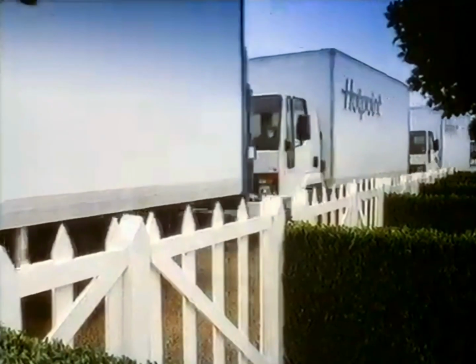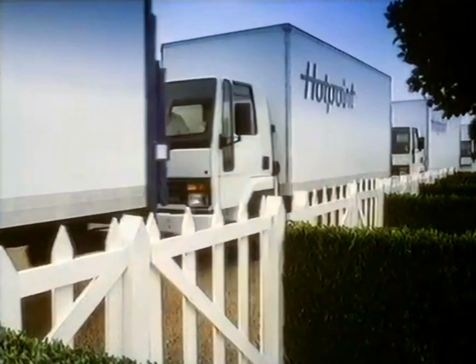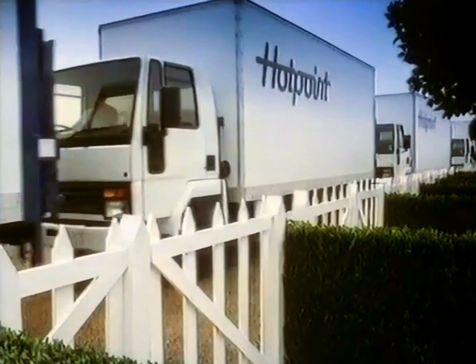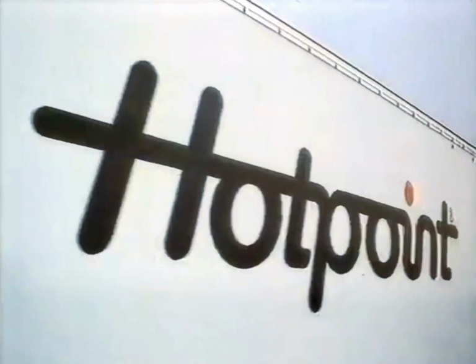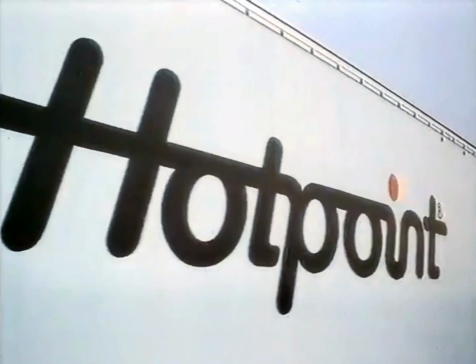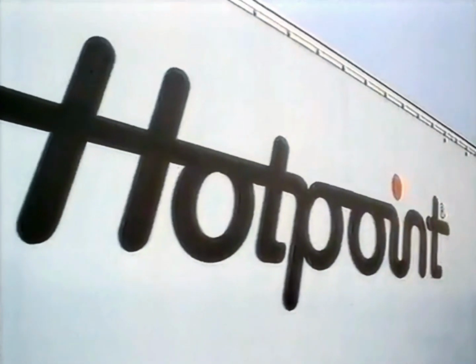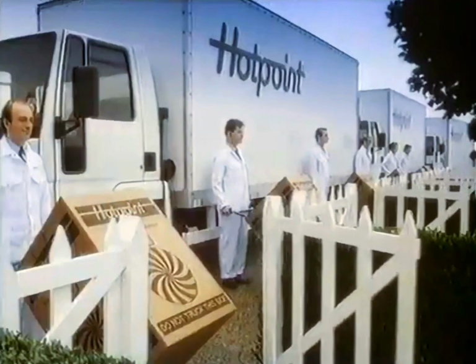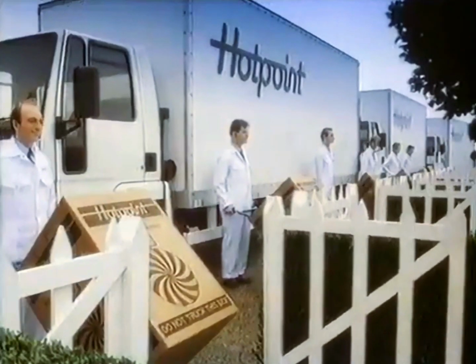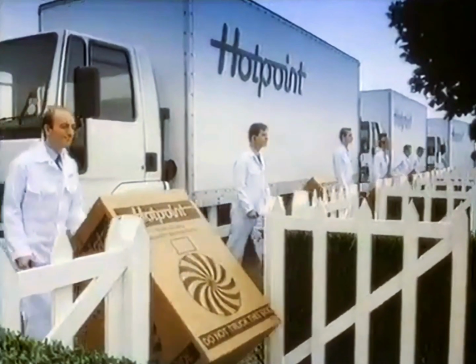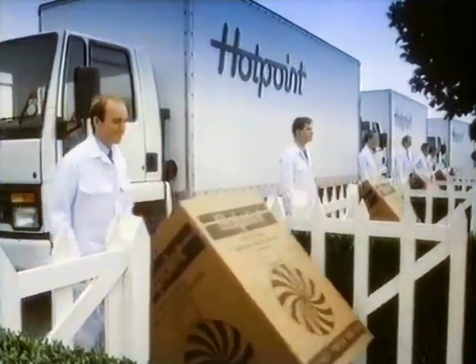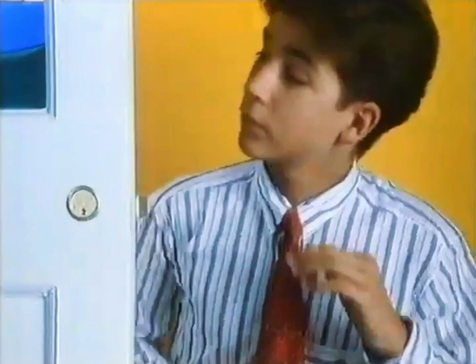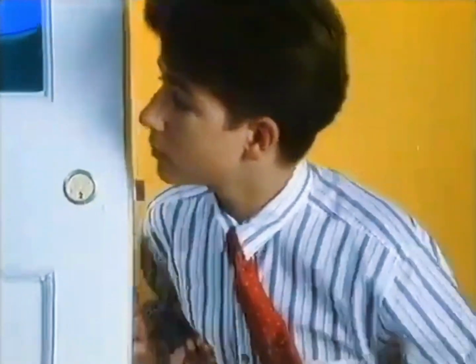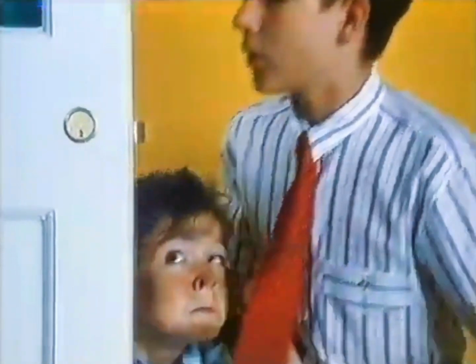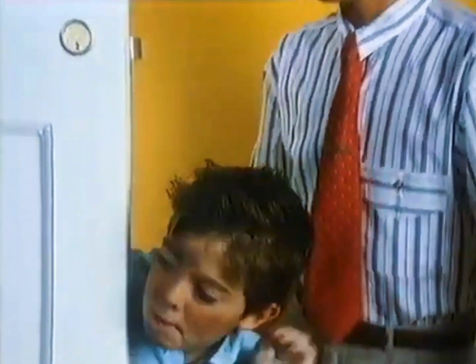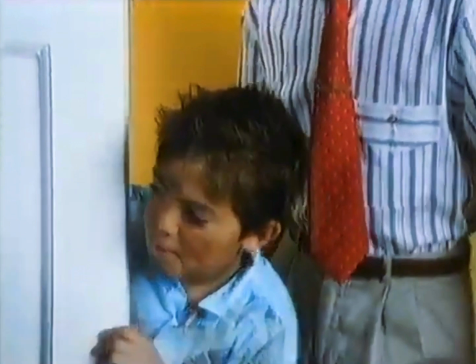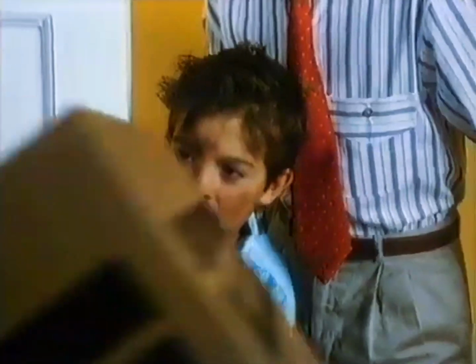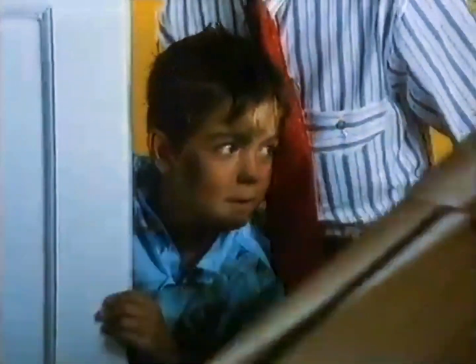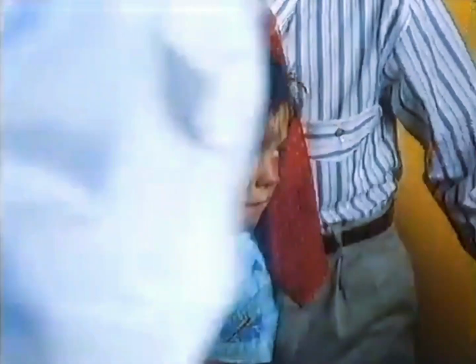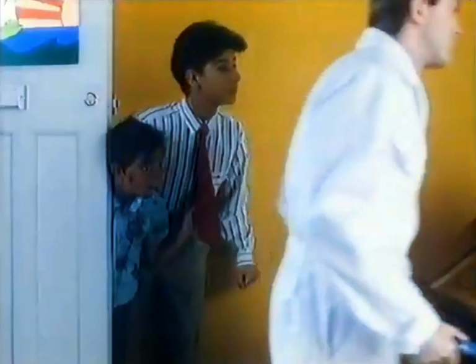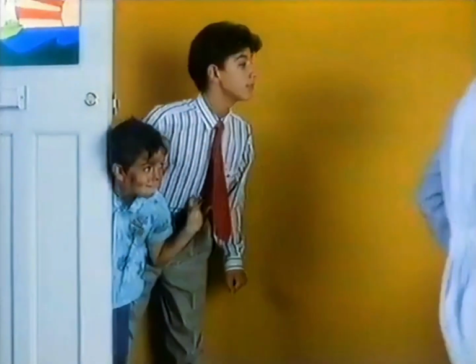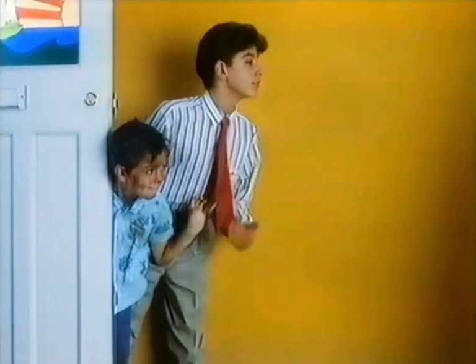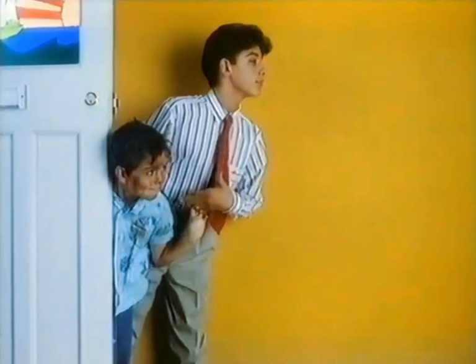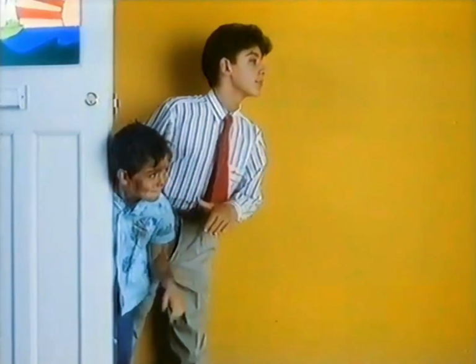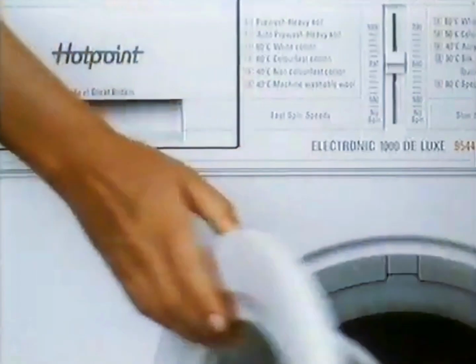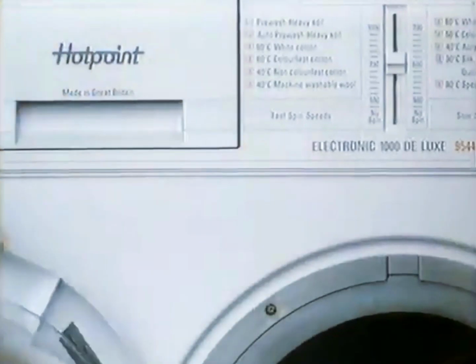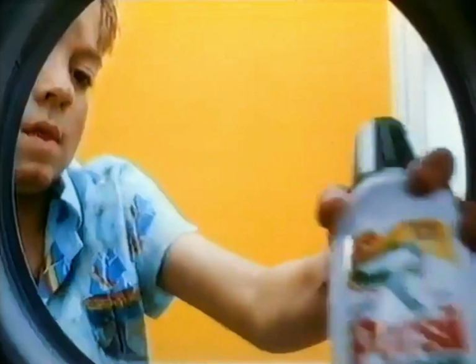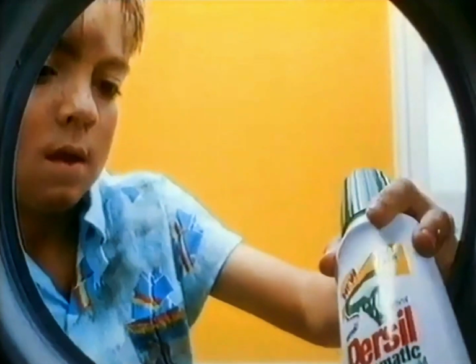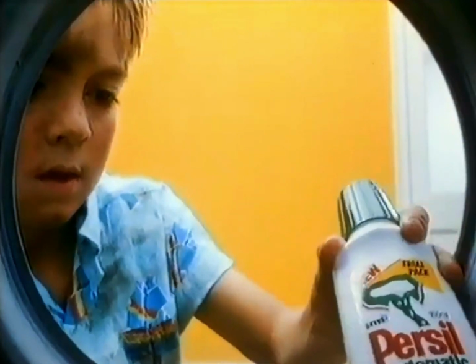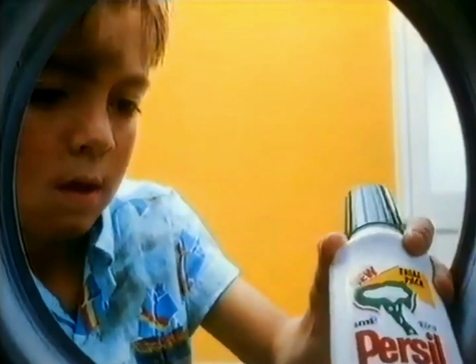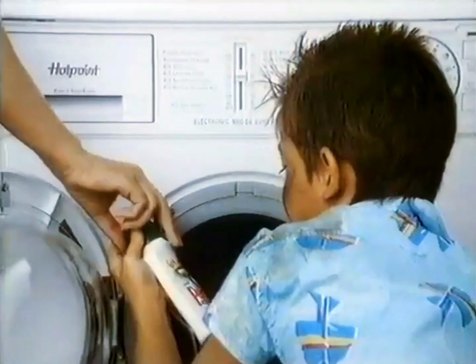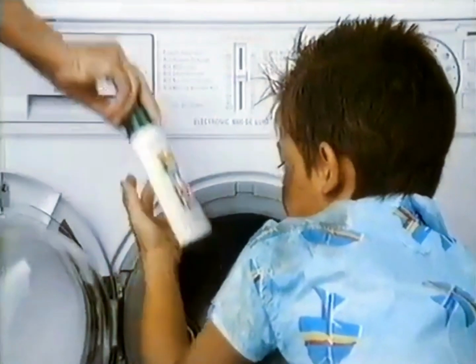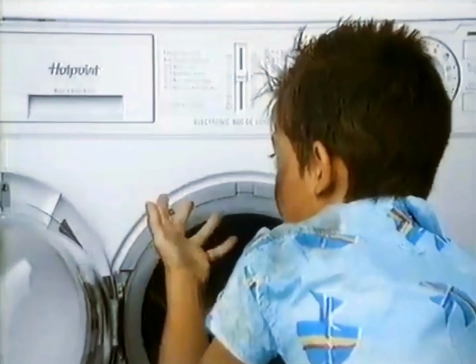This is Hotpoint, Britain's most popular washing machine. This is Herrick and his grubby brother Sam. And because their clothes get washed together, Hotpoint recommends Persil Liquid and has even designed a dispenser for it.